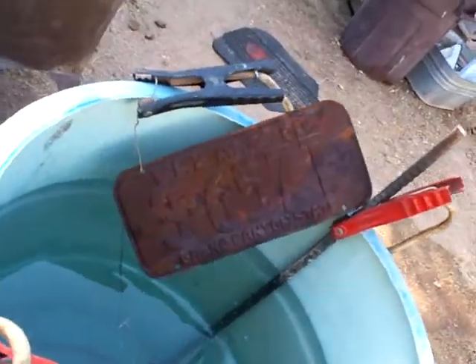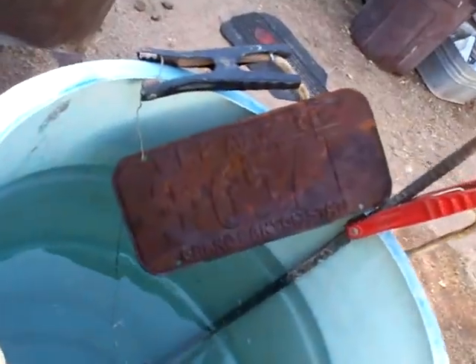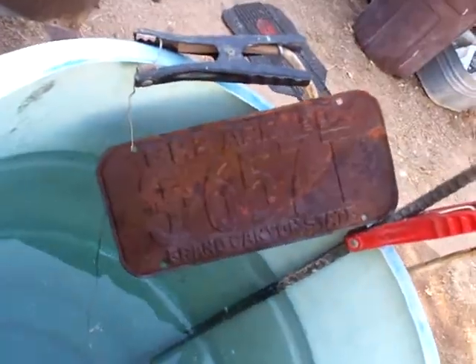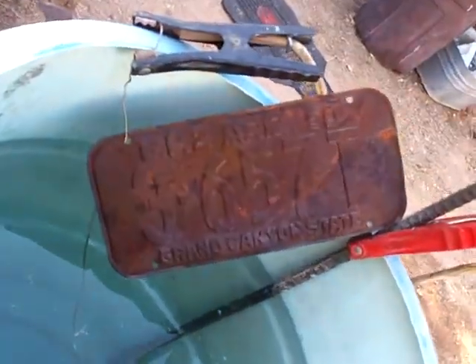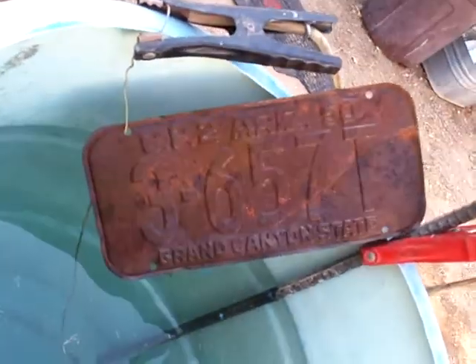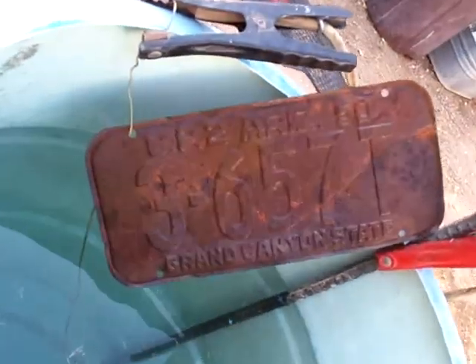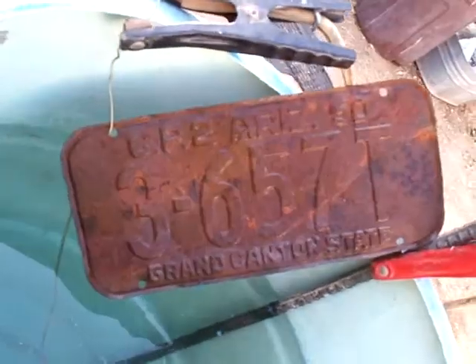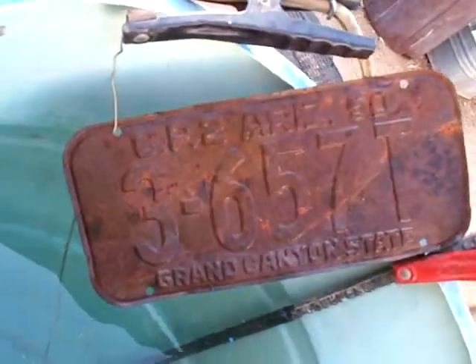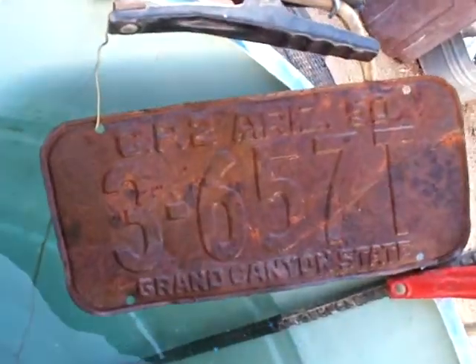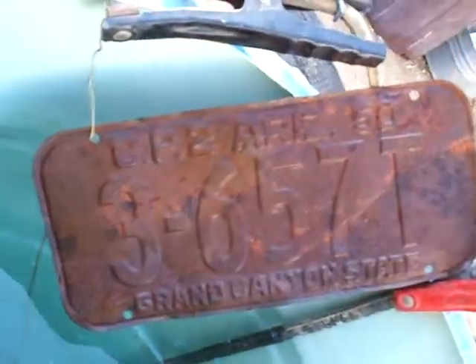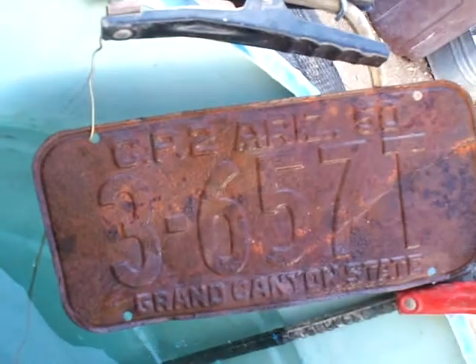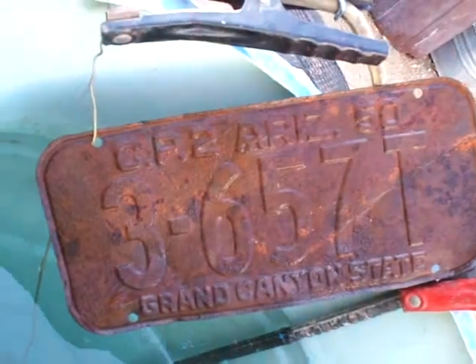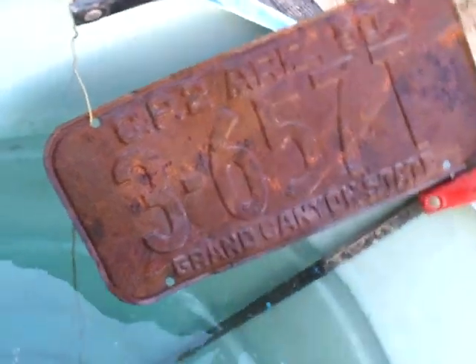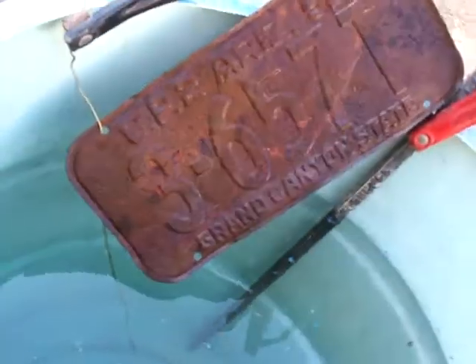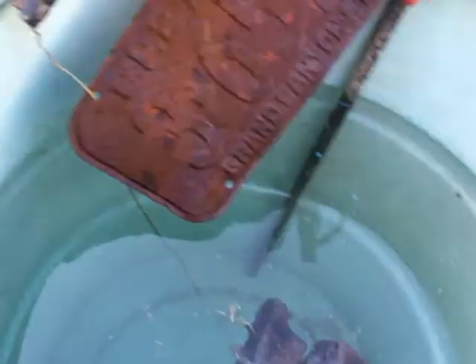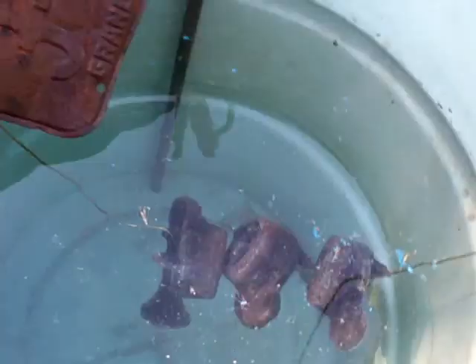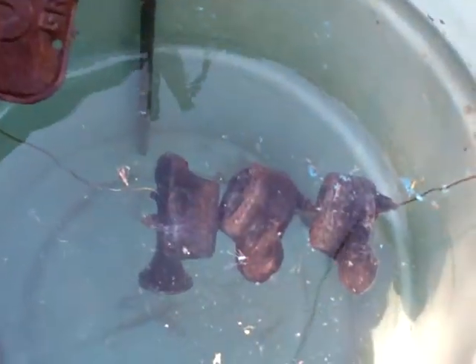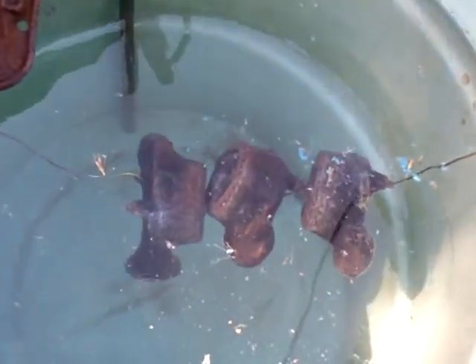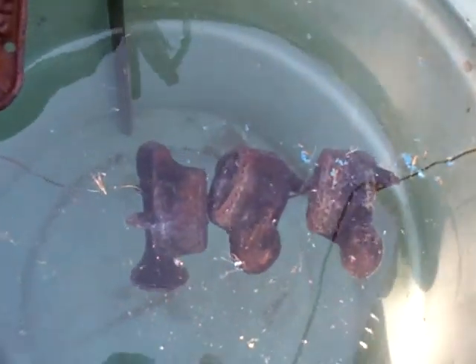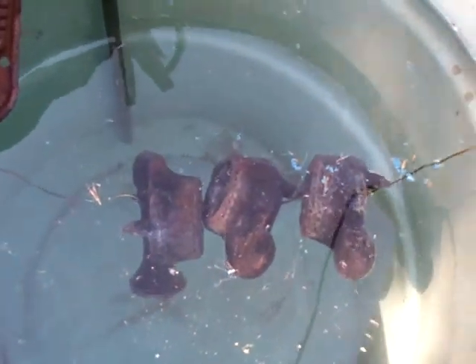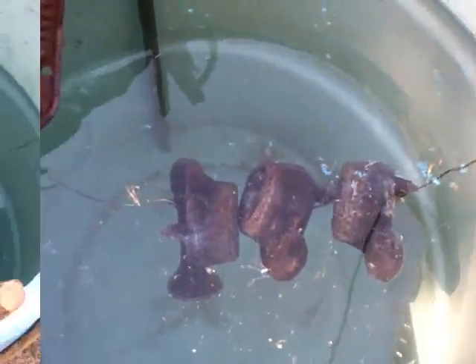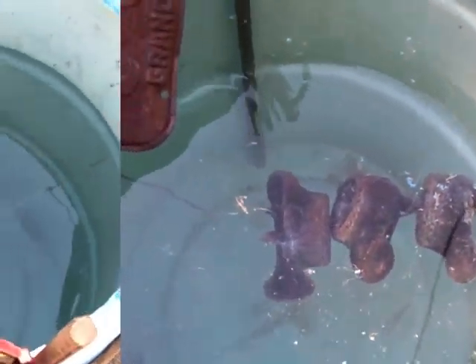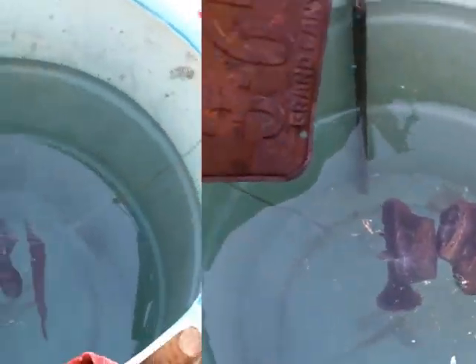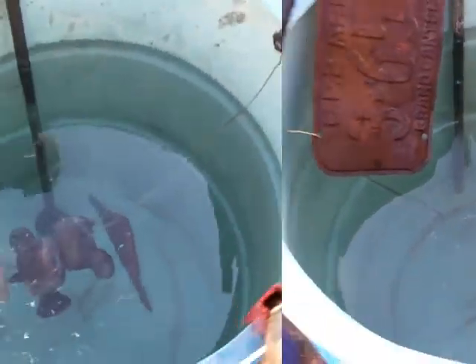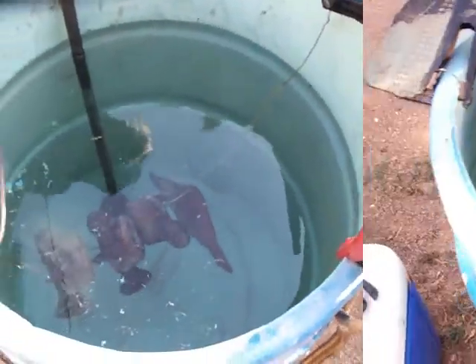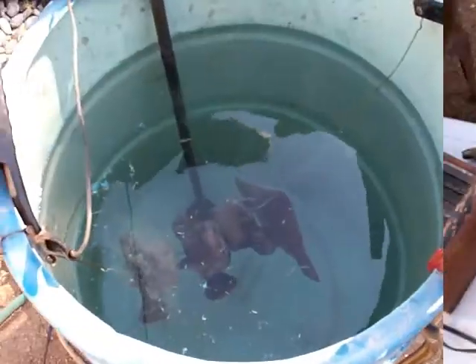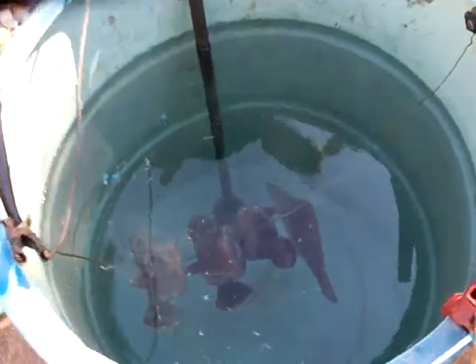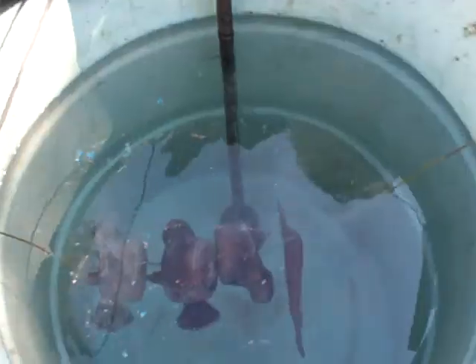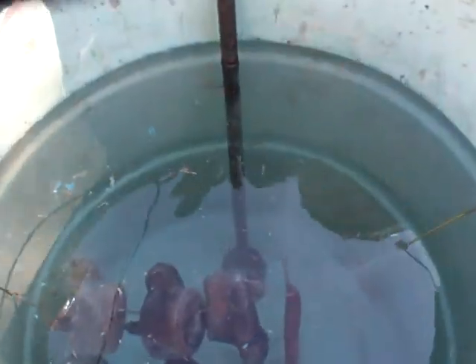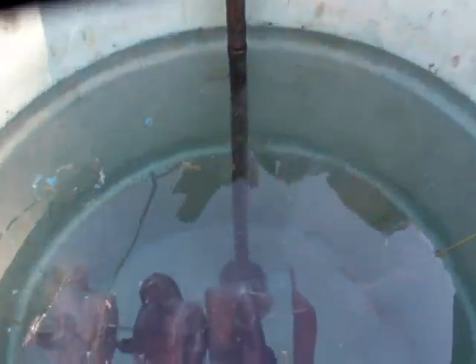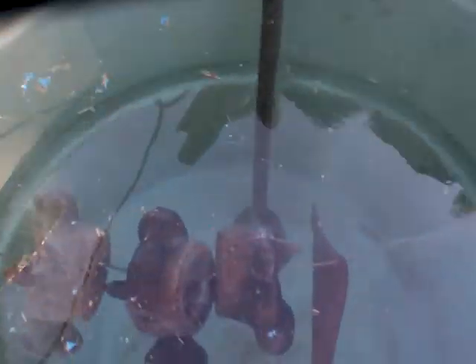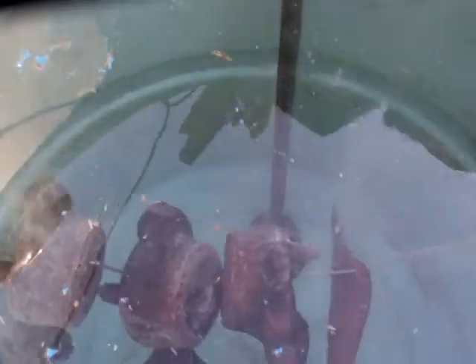This is the license plate that we will be de-rusting along with some other parts. I can get a decent view of exactly what's going on down inside.